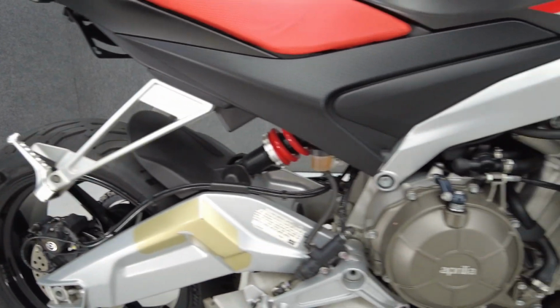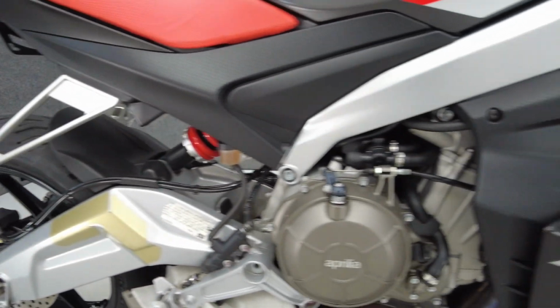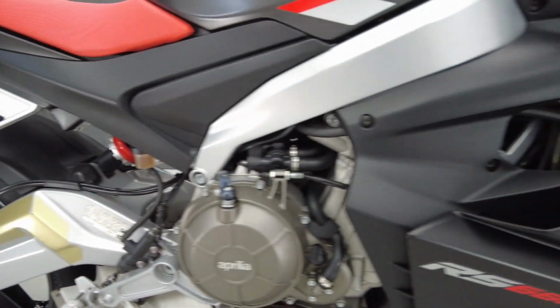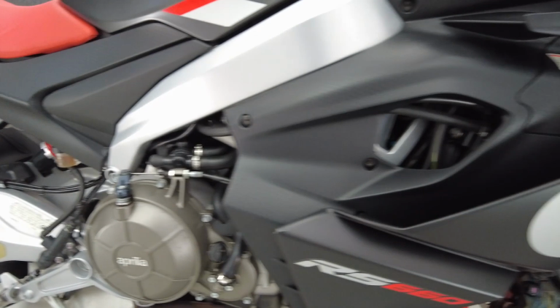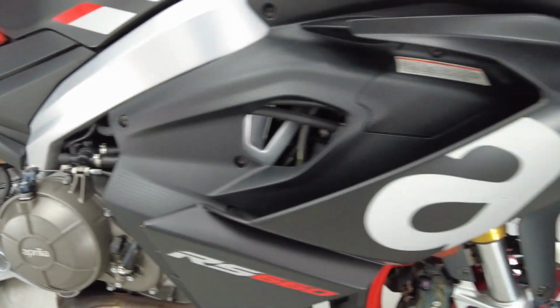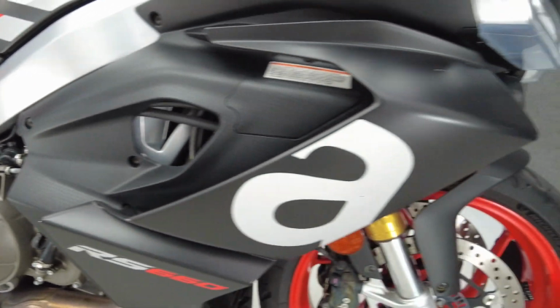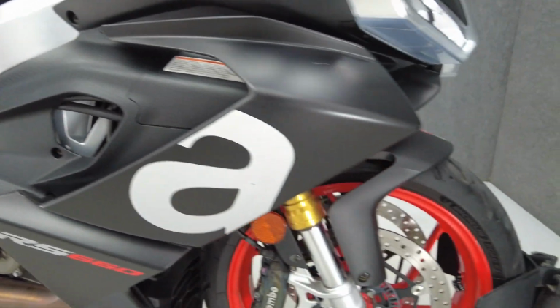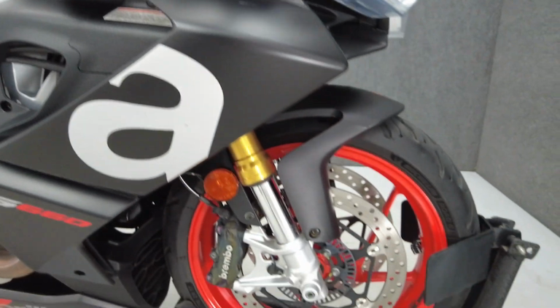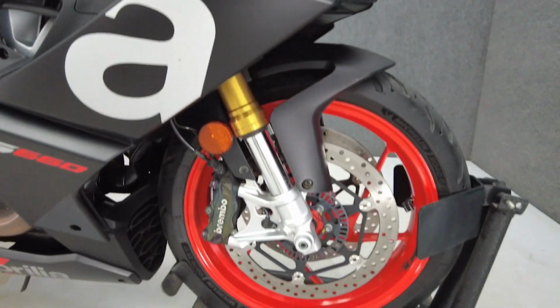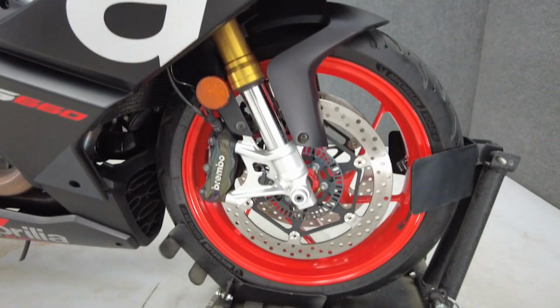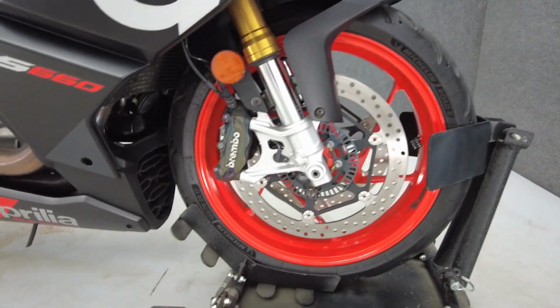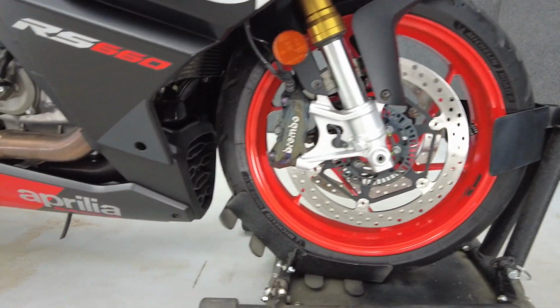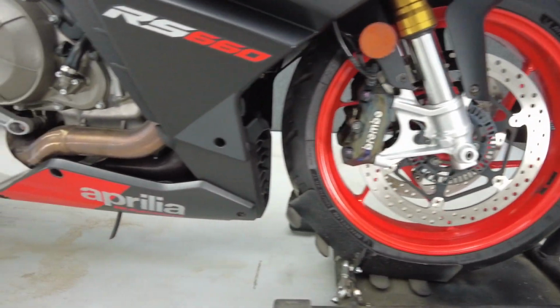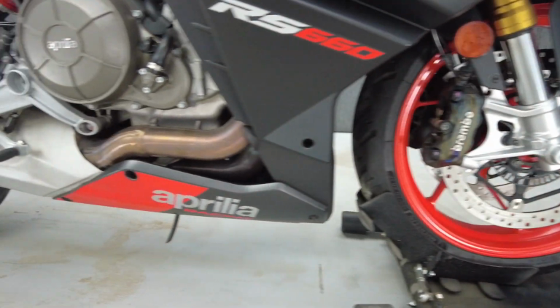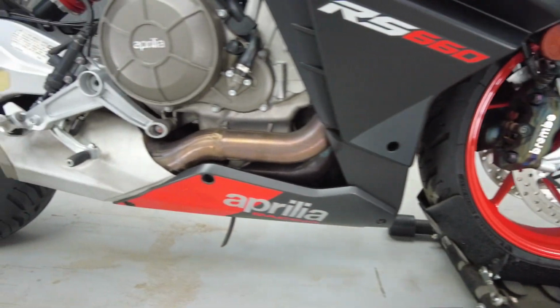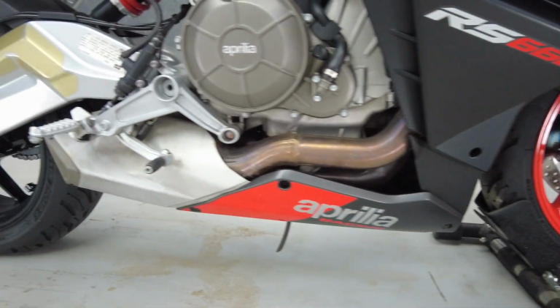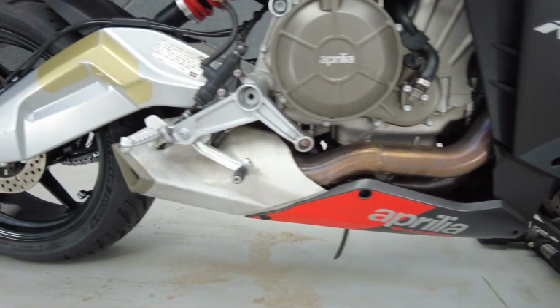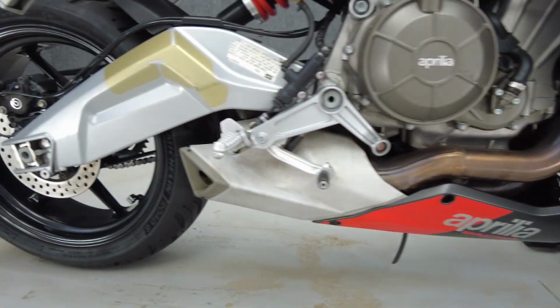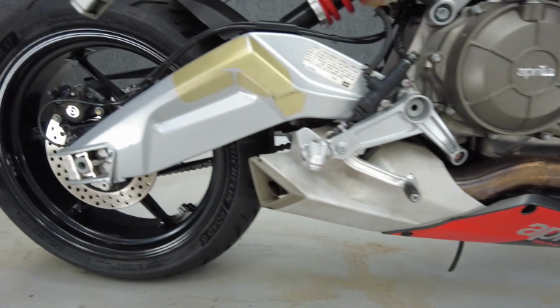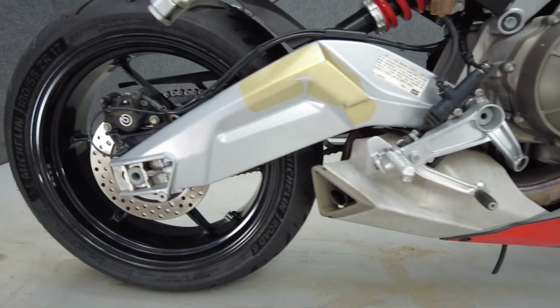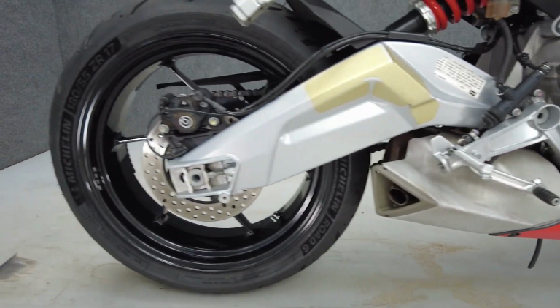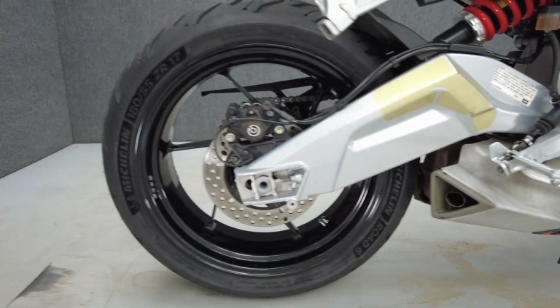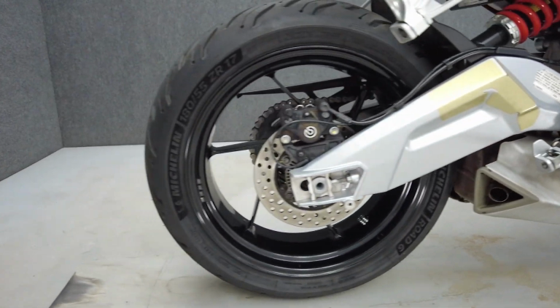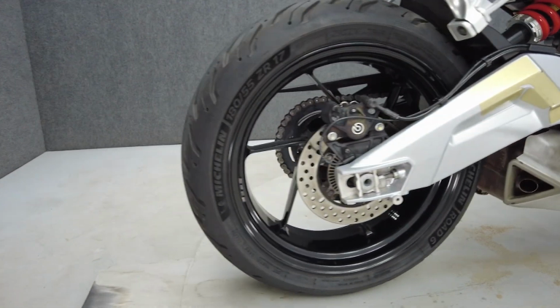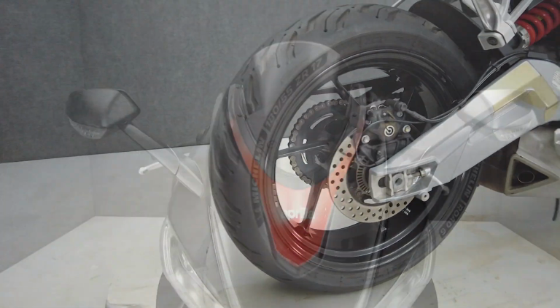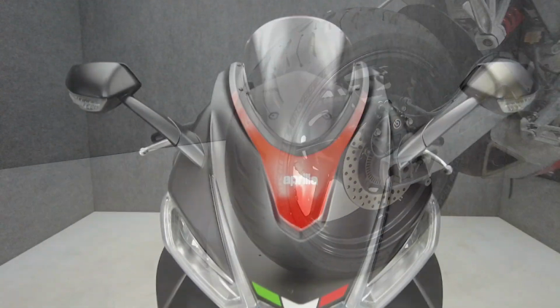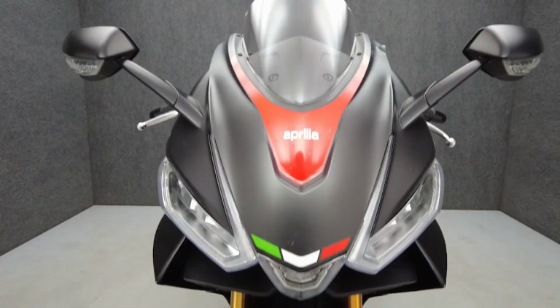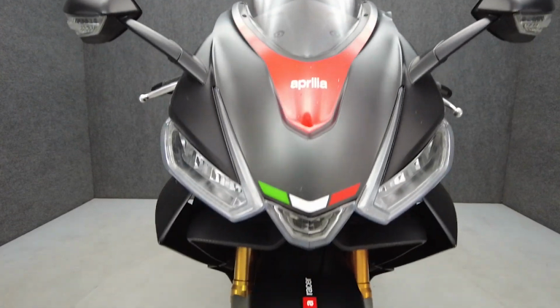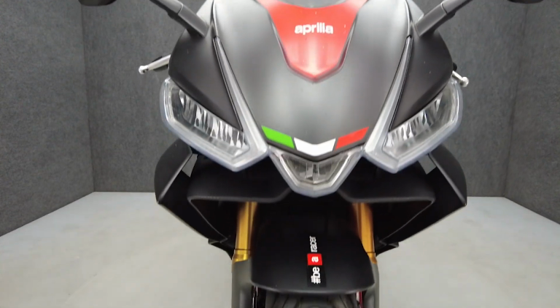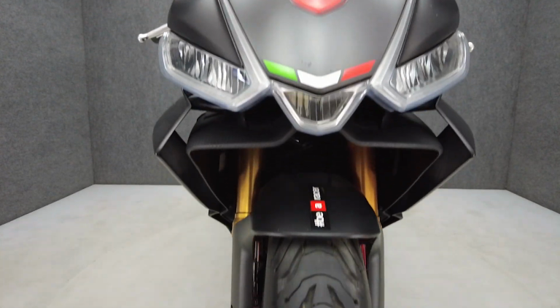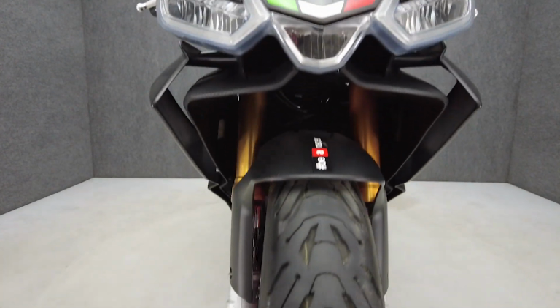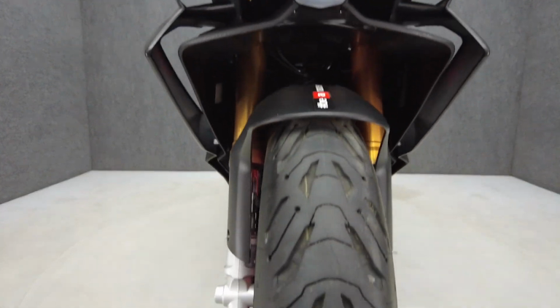It comes equipped with a quick shifter, ABS, cruise control, and traction control. With its agility and speed, the RS660 offers track performance in street legal form, standing out with its clean style.